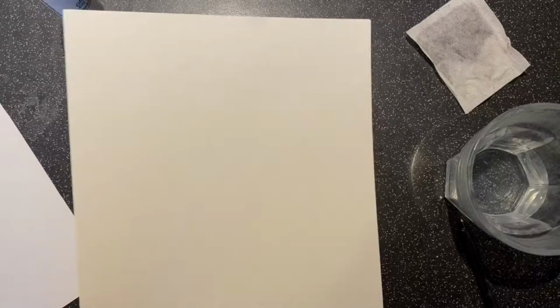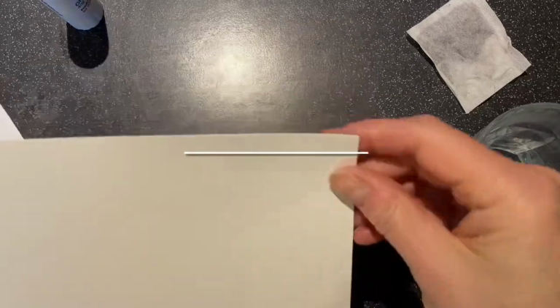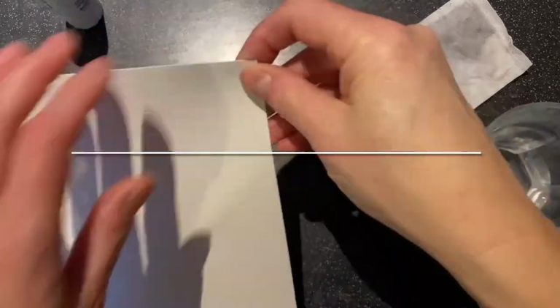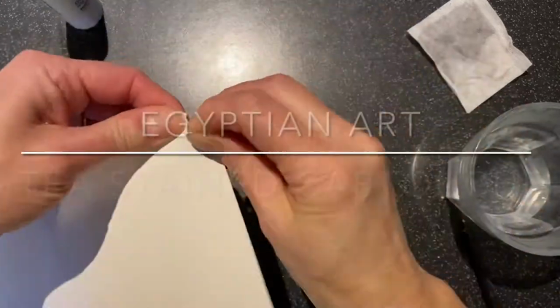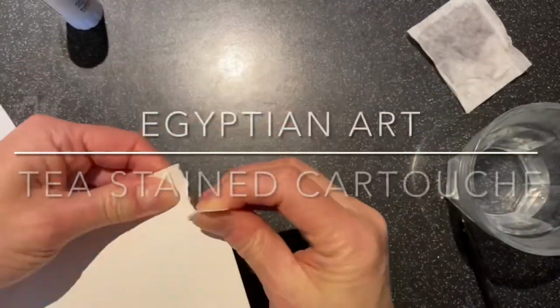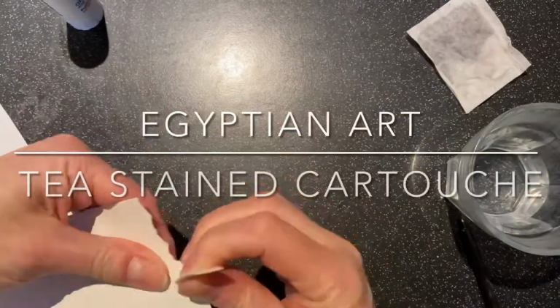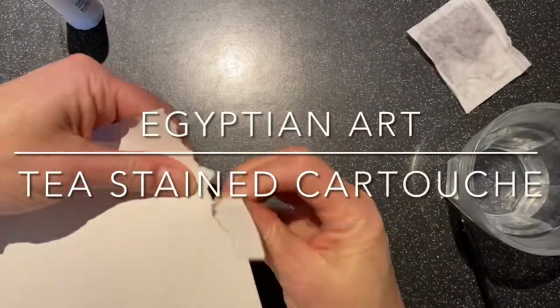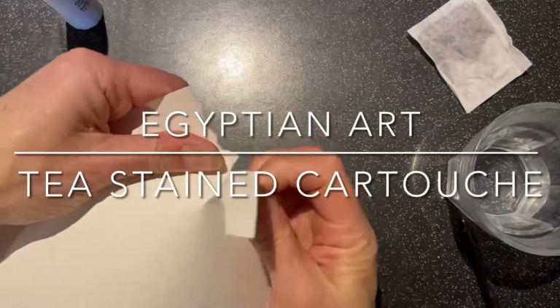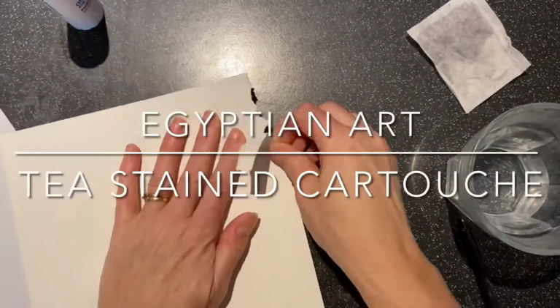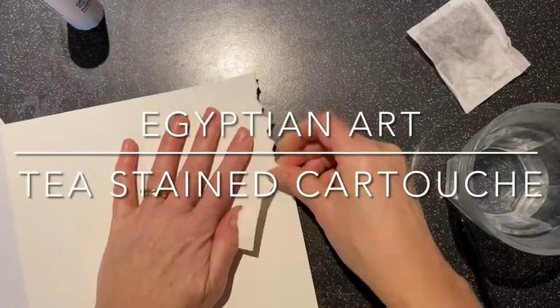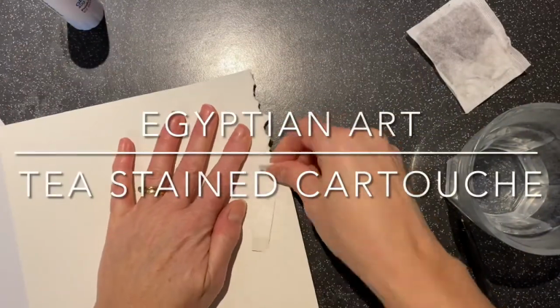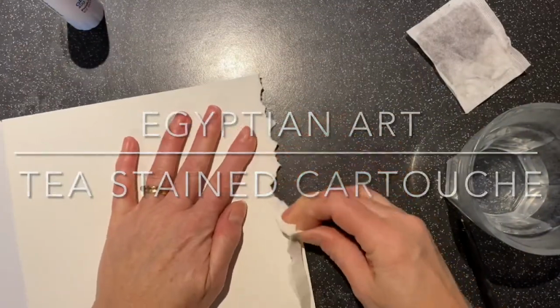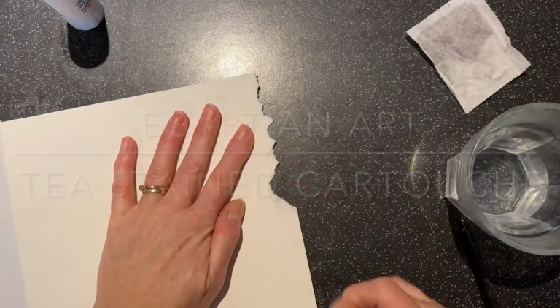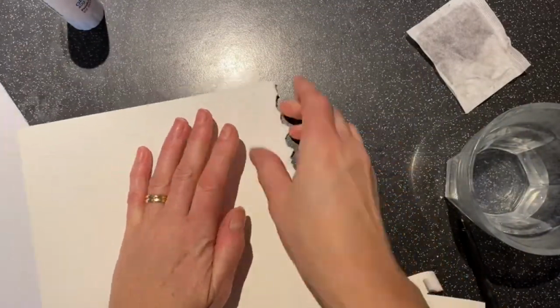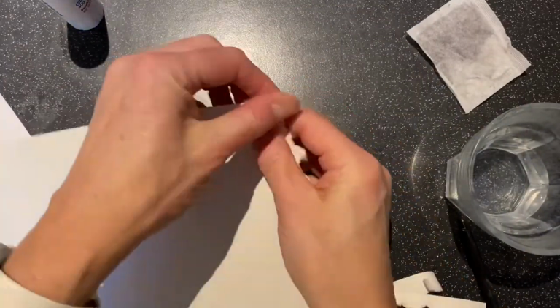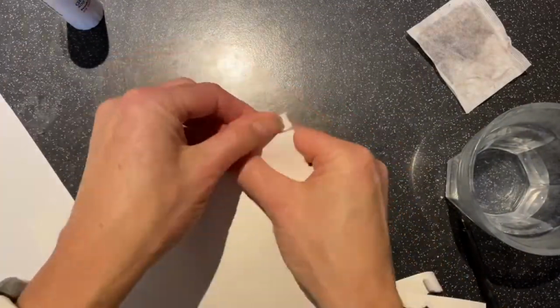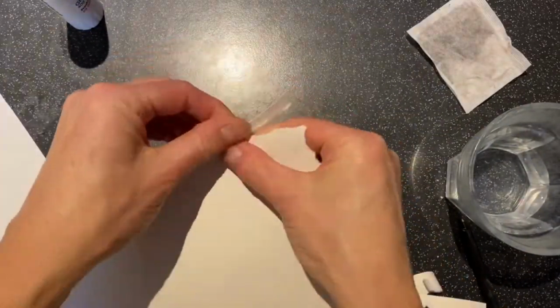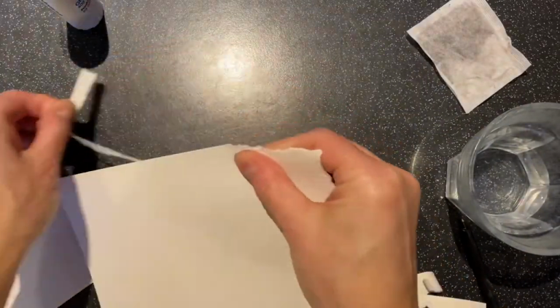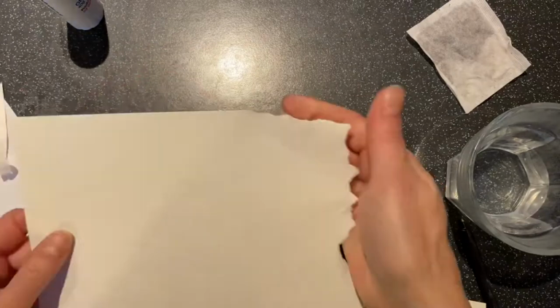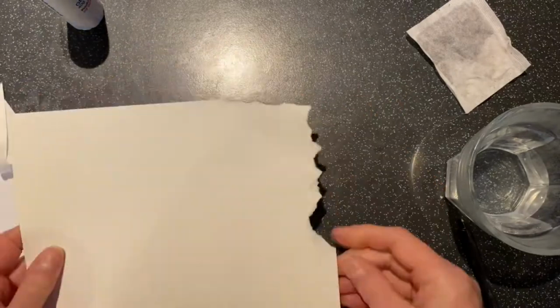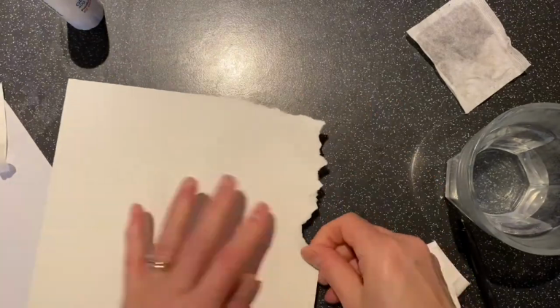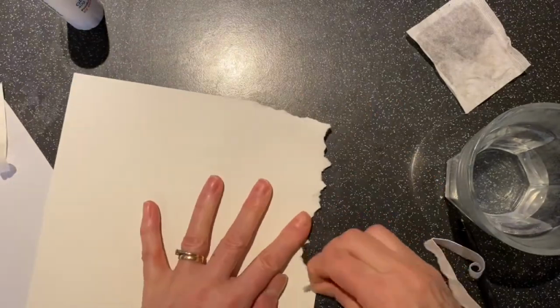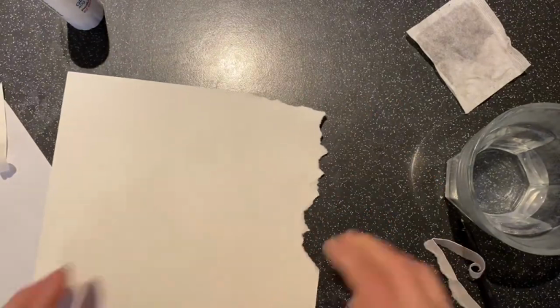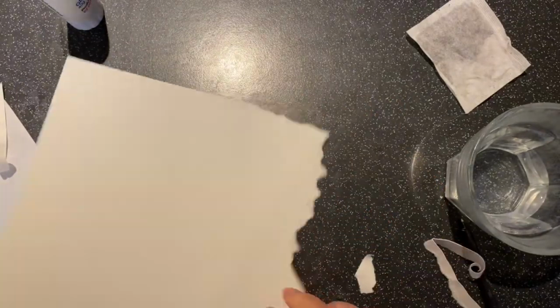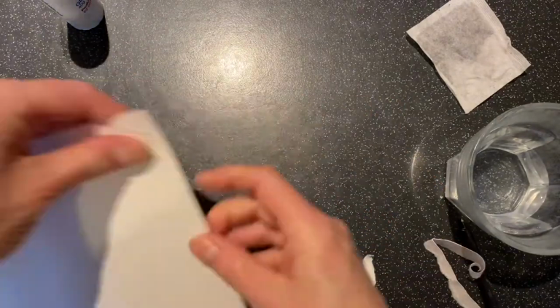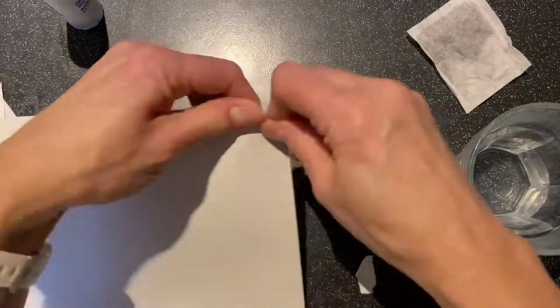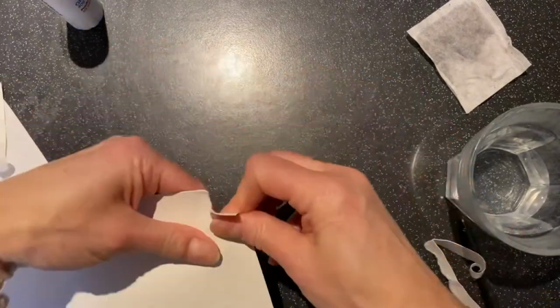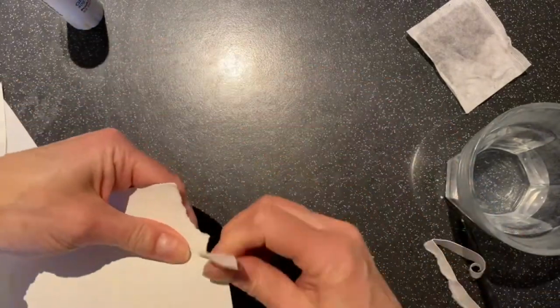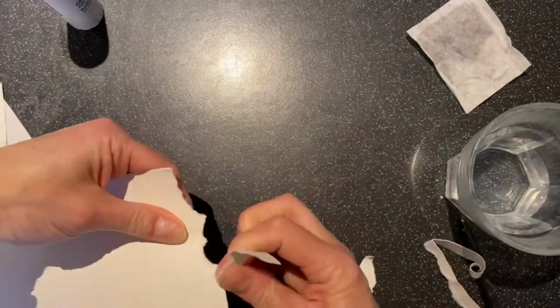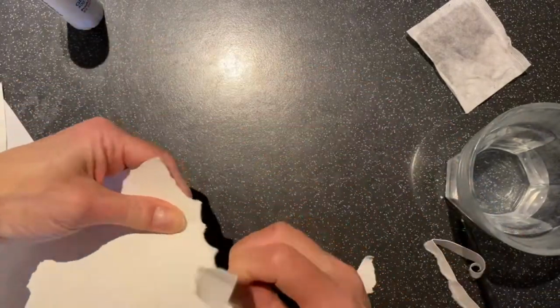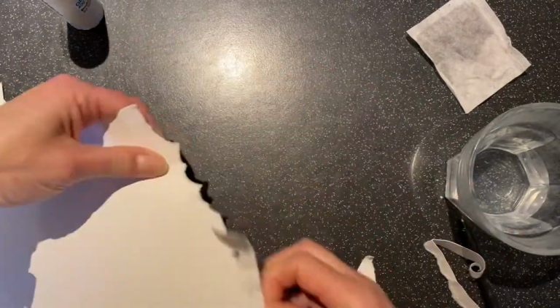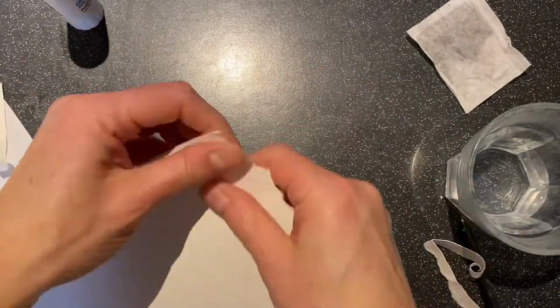I'm going to show you how to make a tea stained cartouche. You're going to need paper, warm water, a tea bag, glue and scissors.